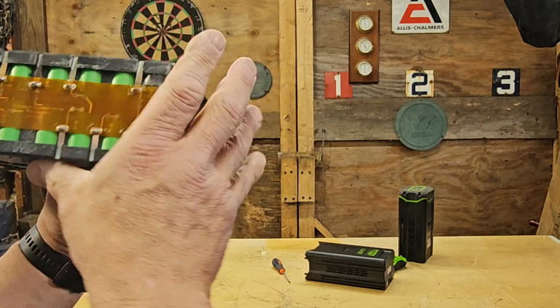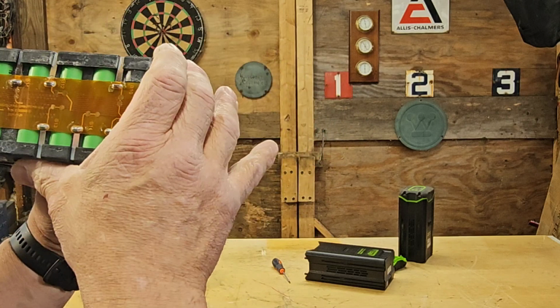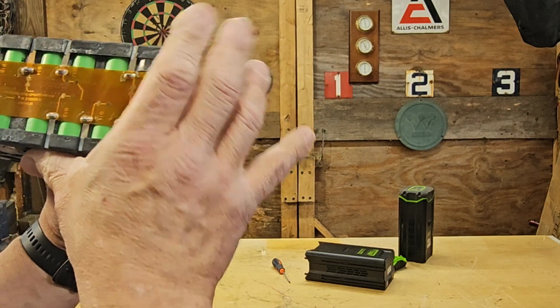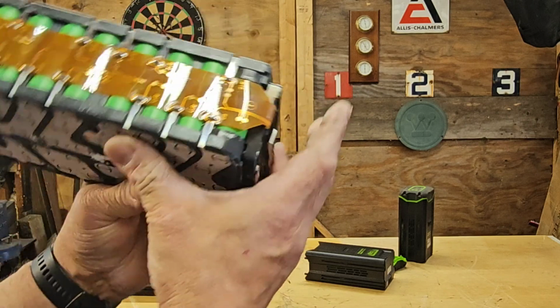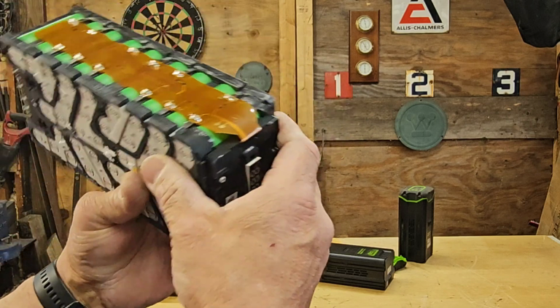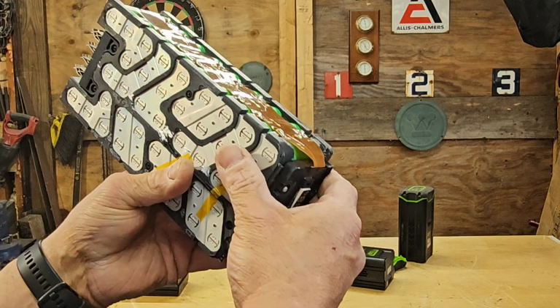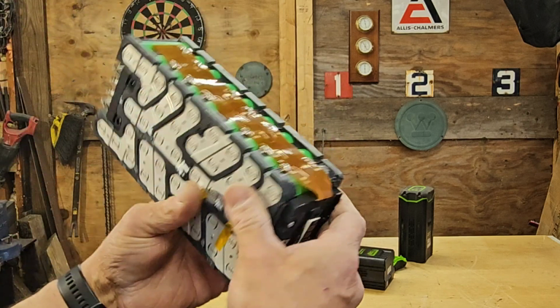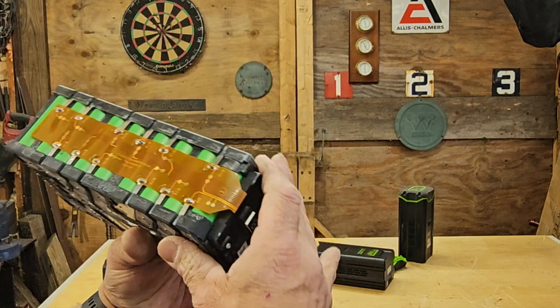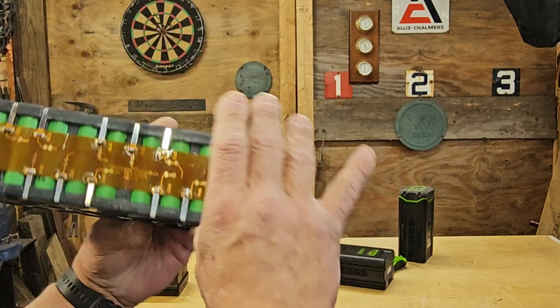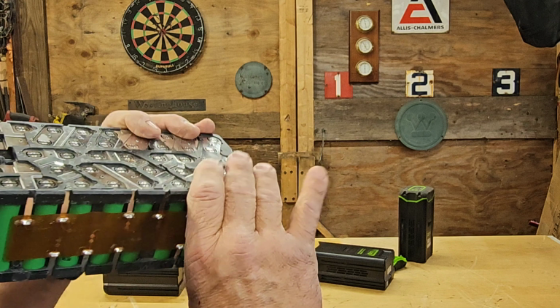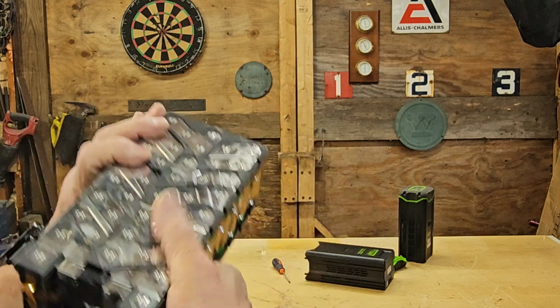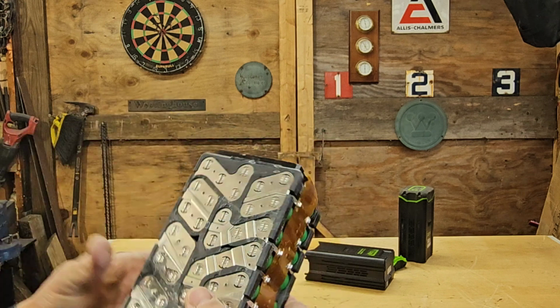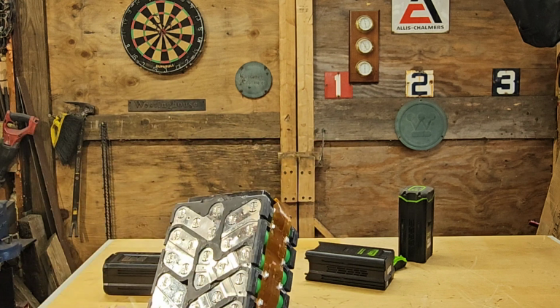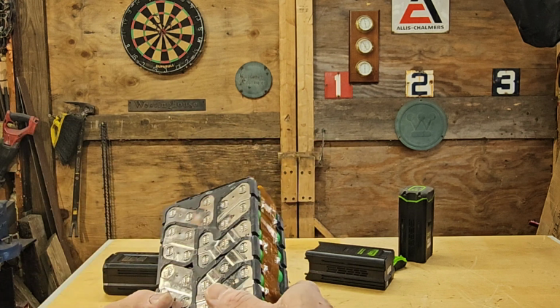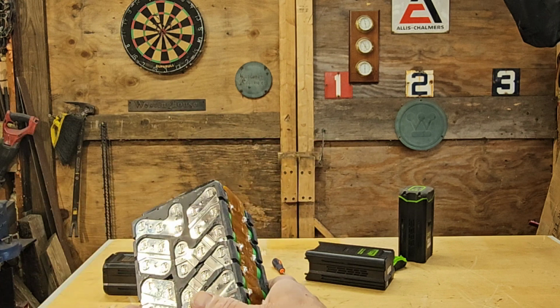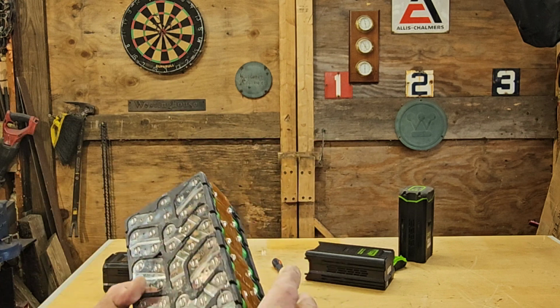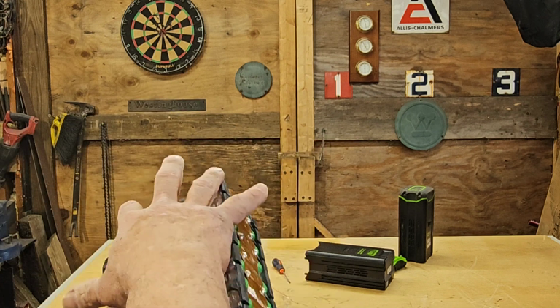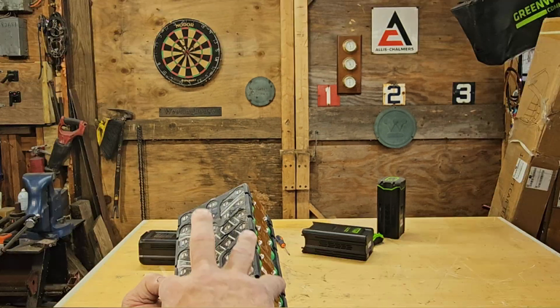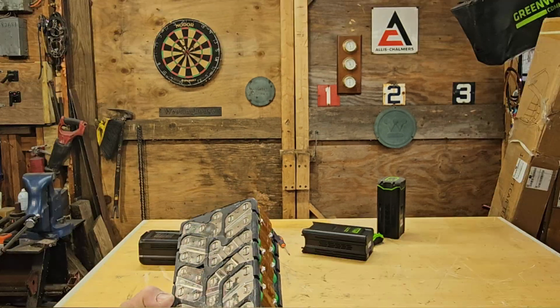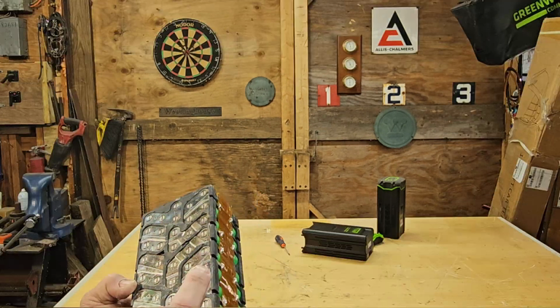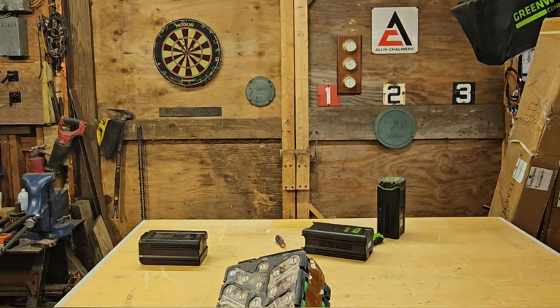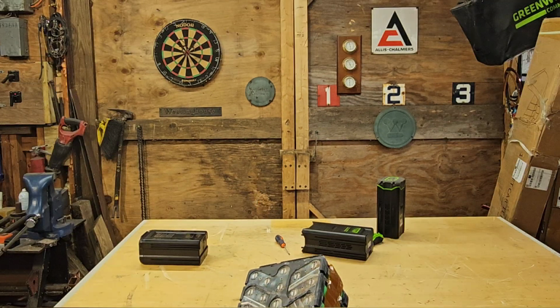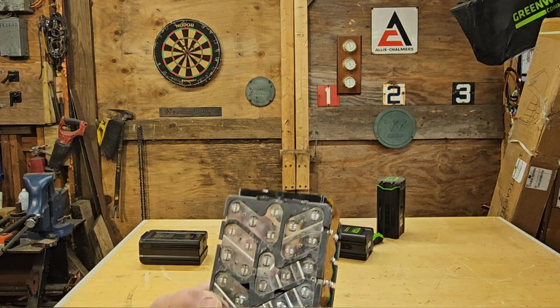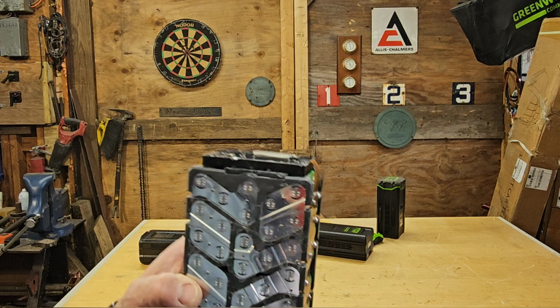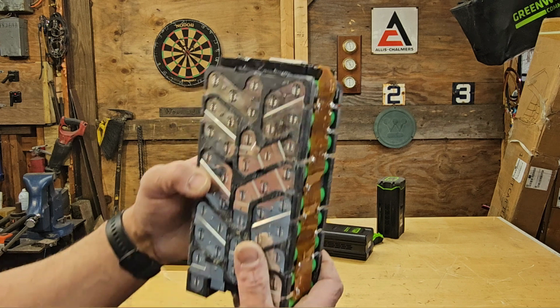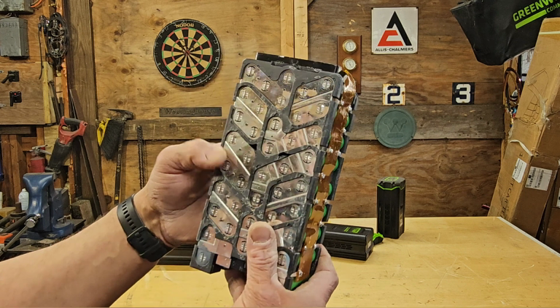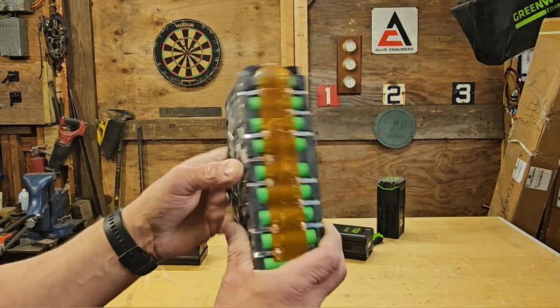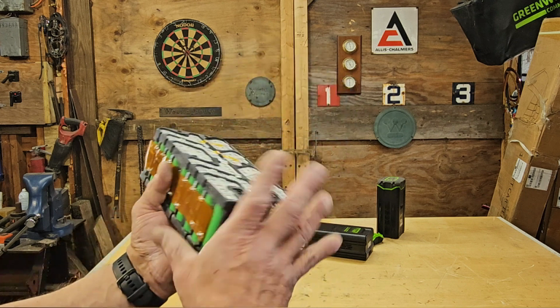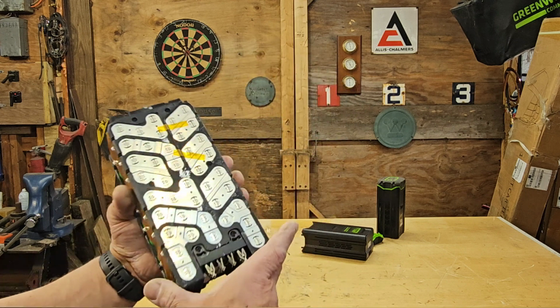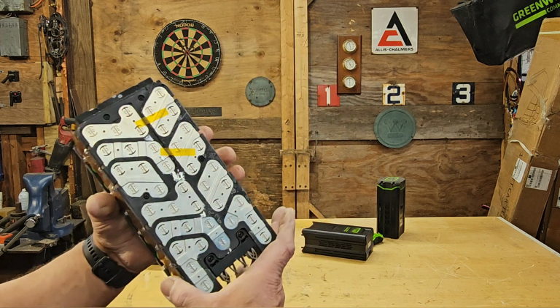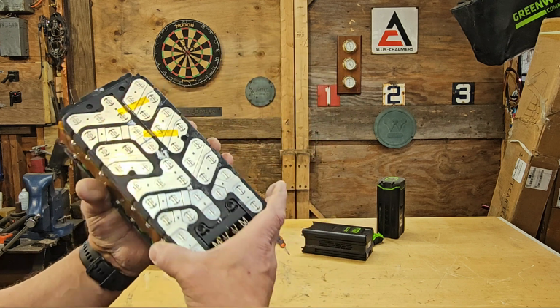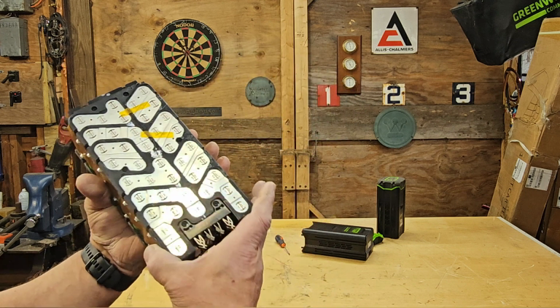And there are 40 cells tied together a little funkily, but there they are.